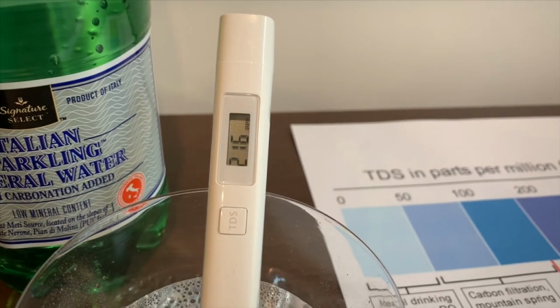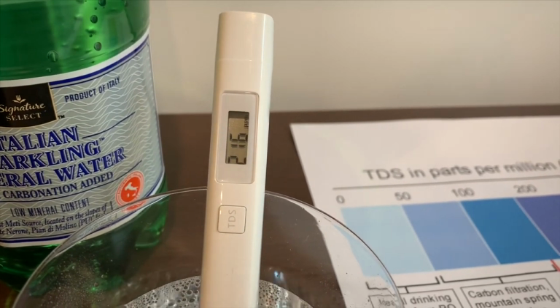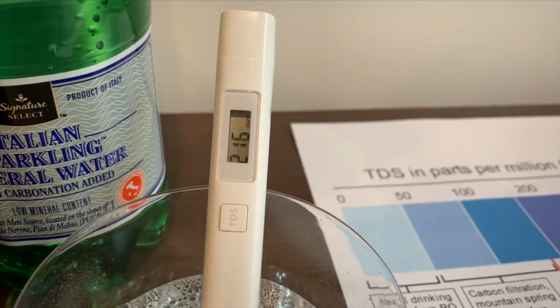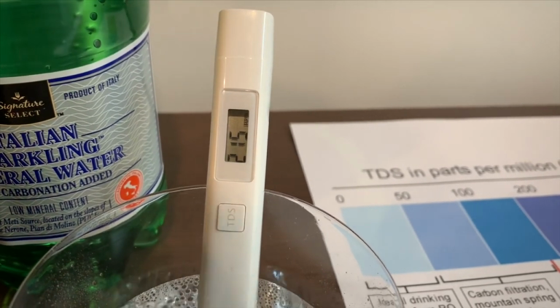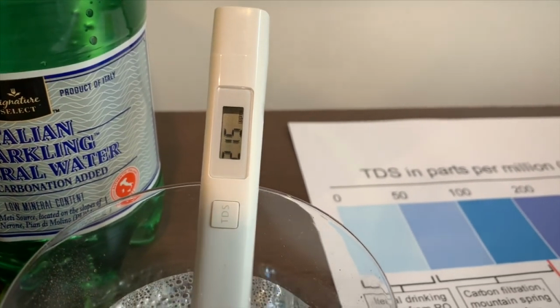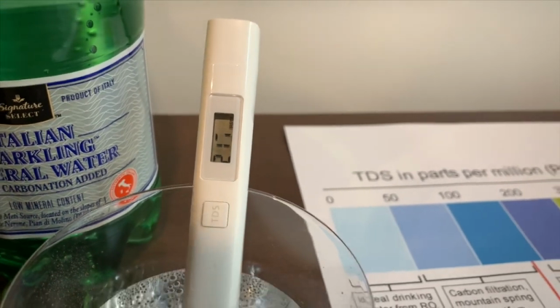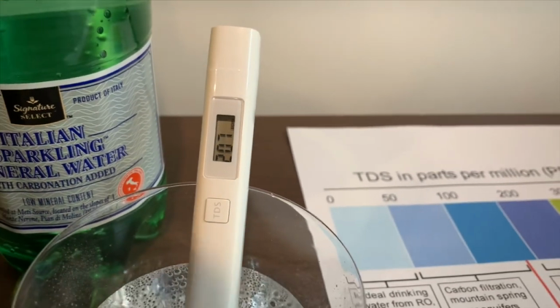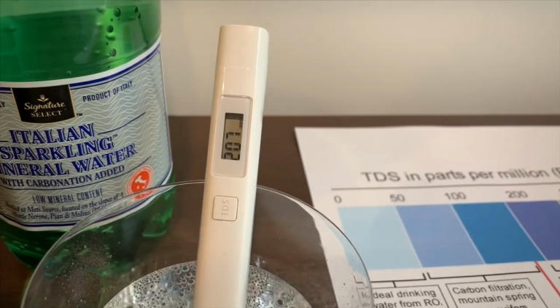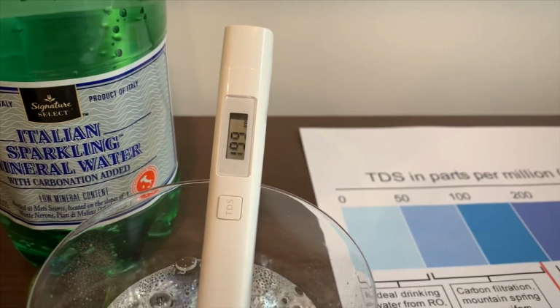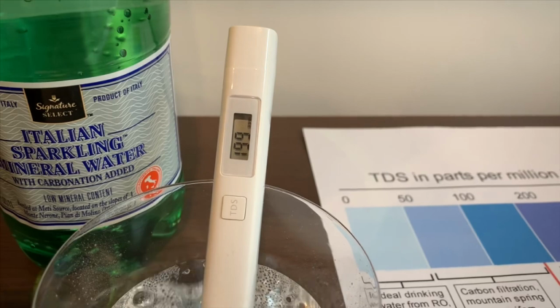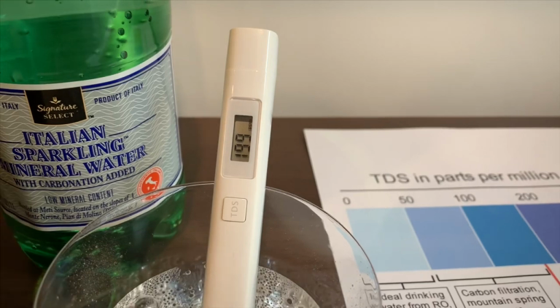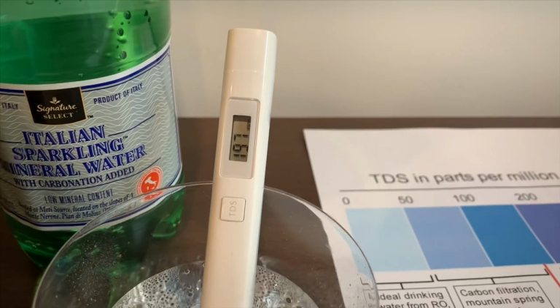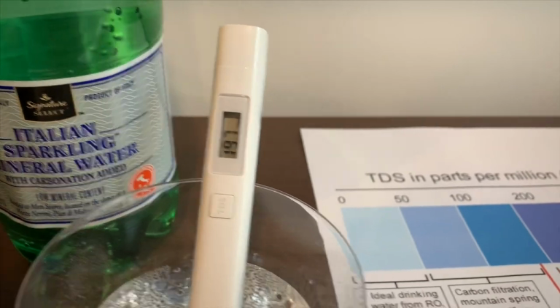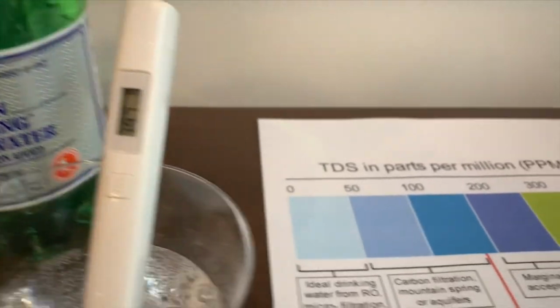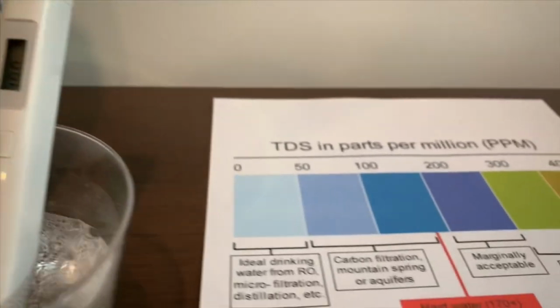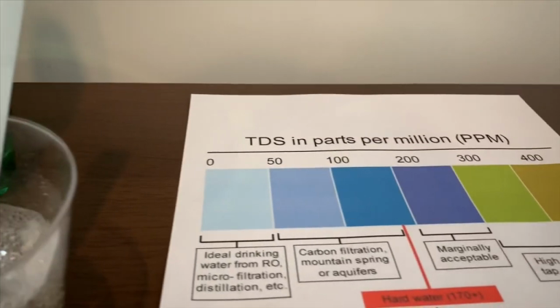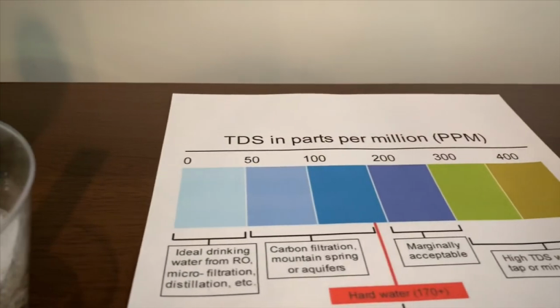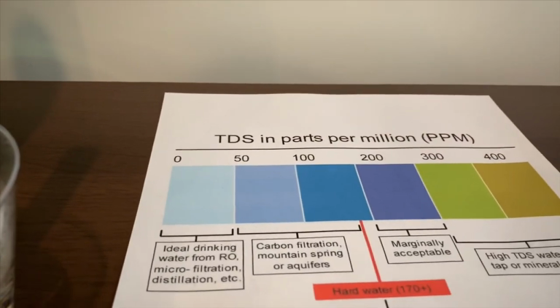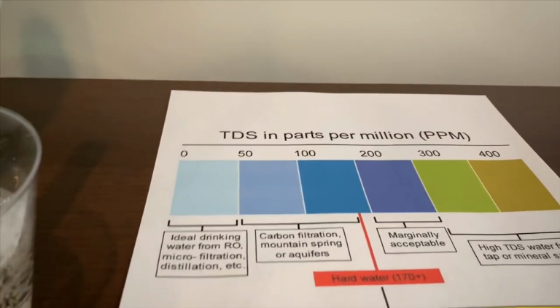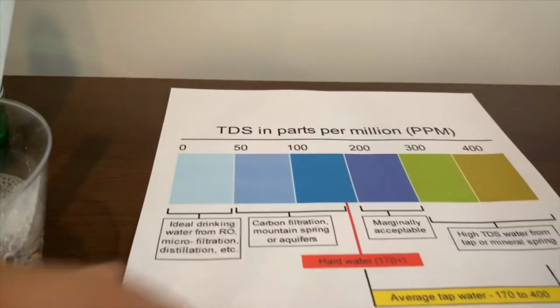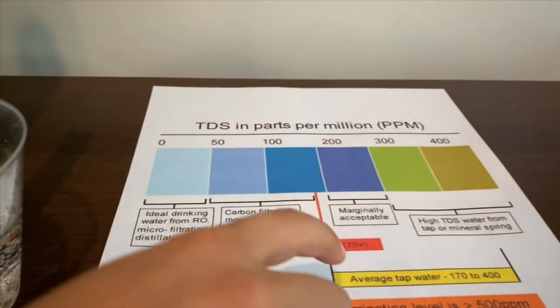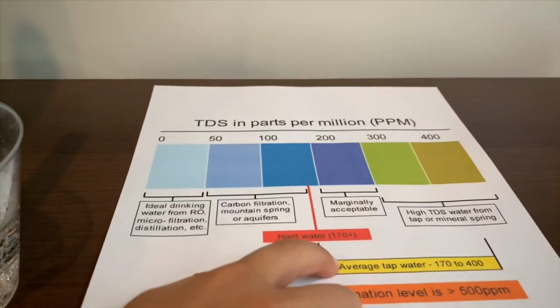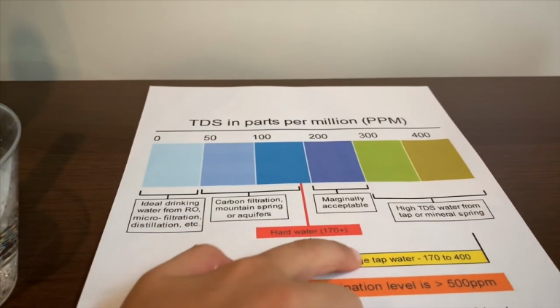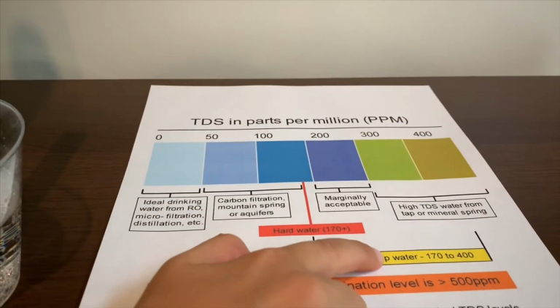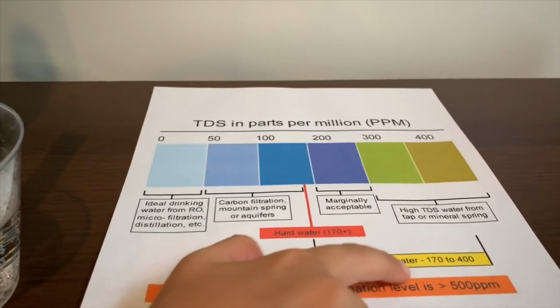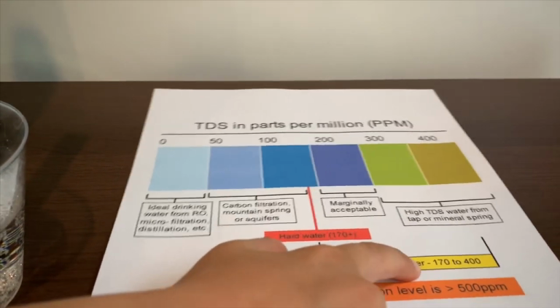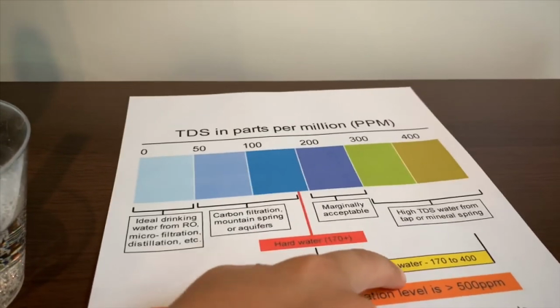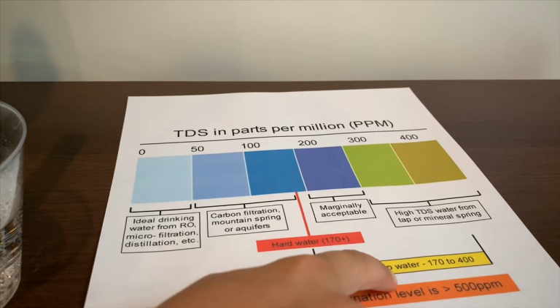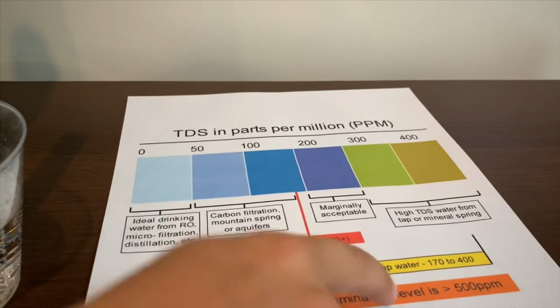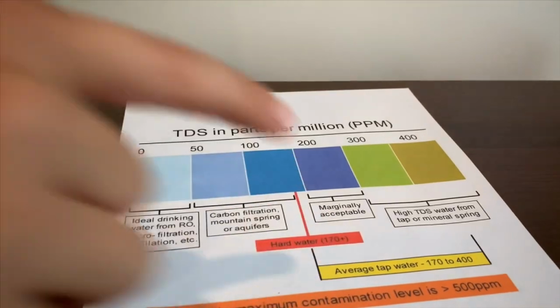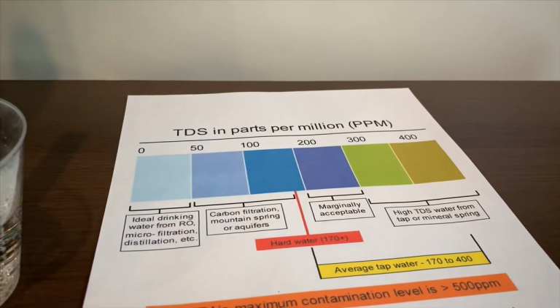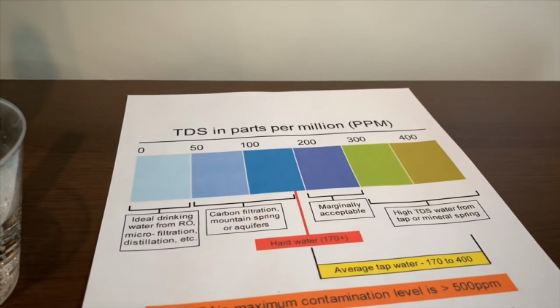It's putting in the 200s and the late 100s. That is average tap water.